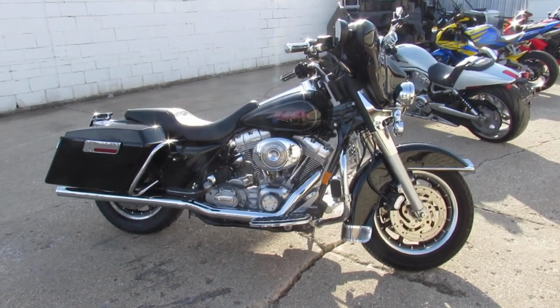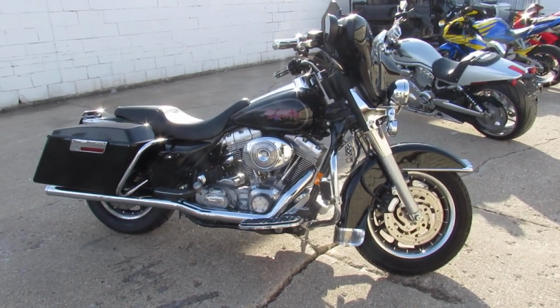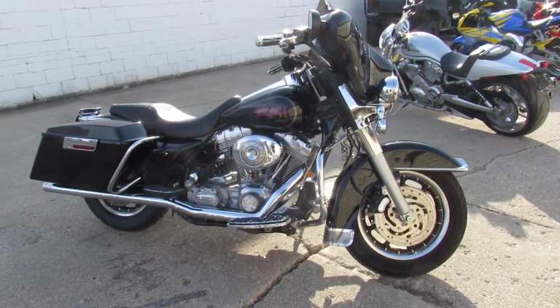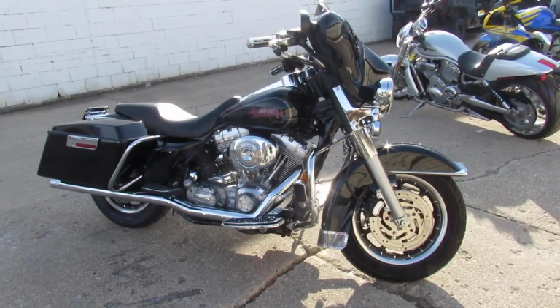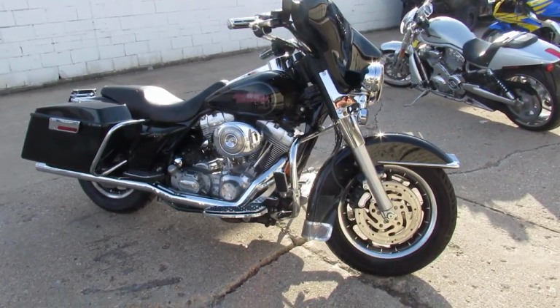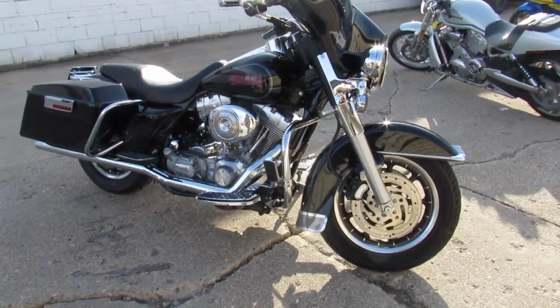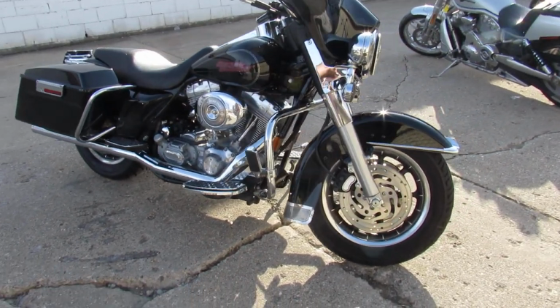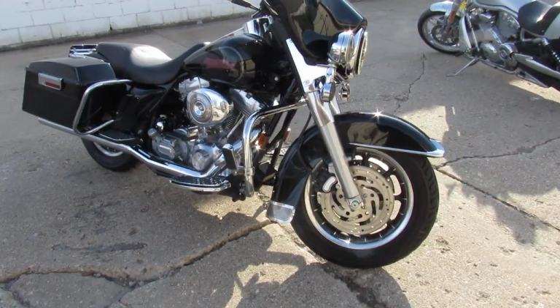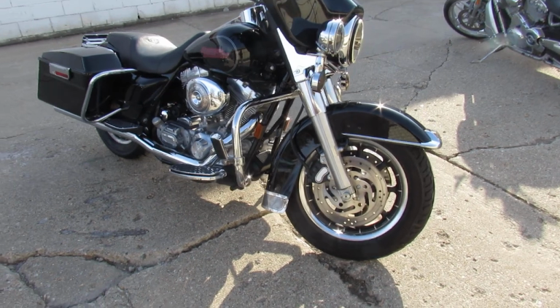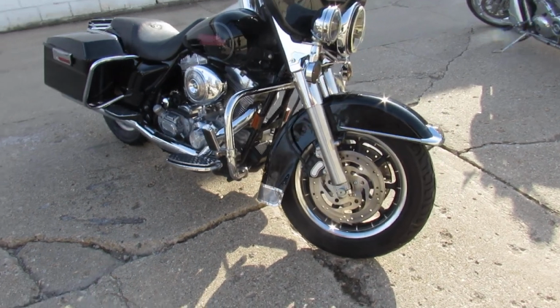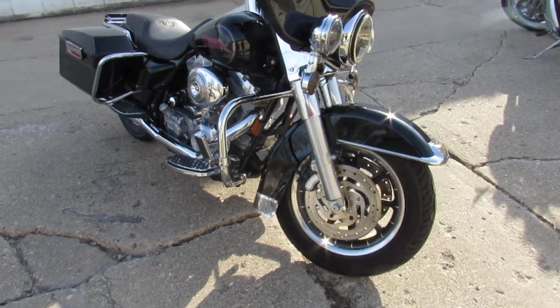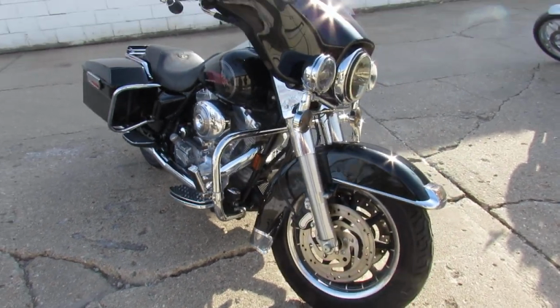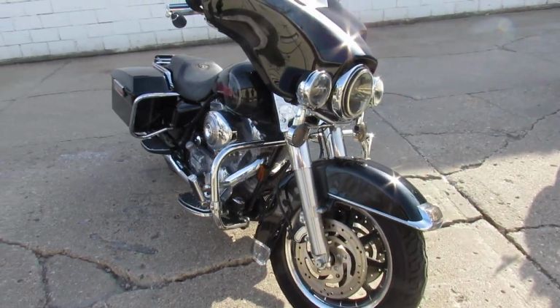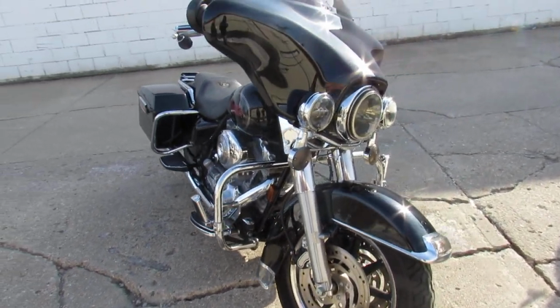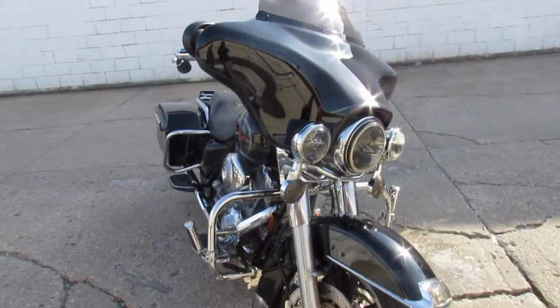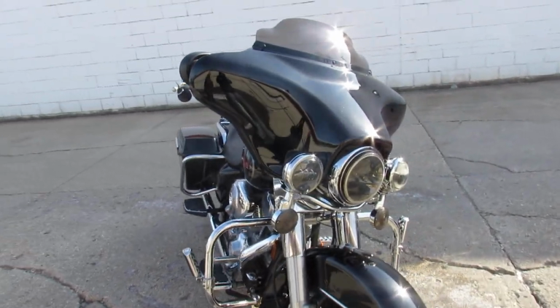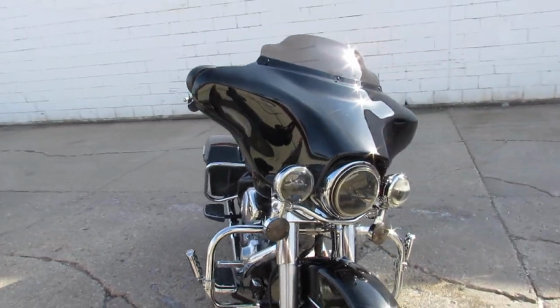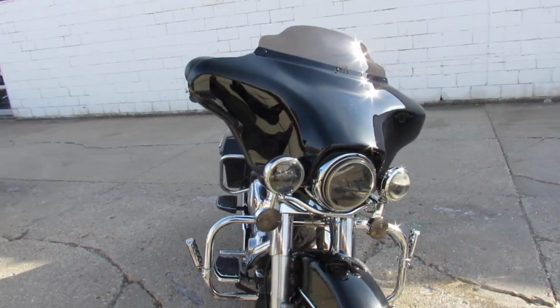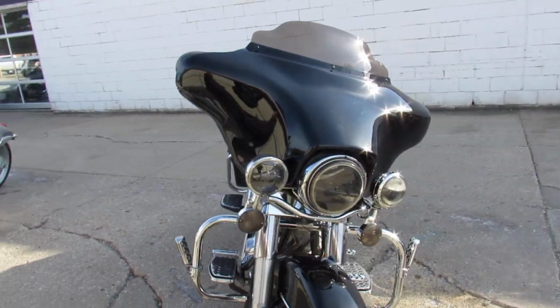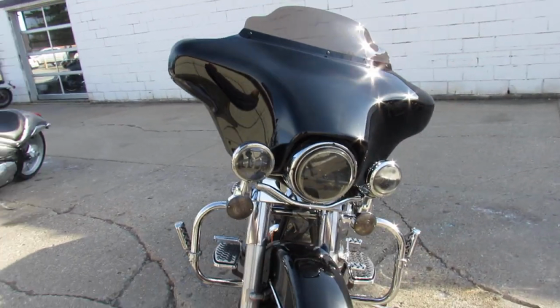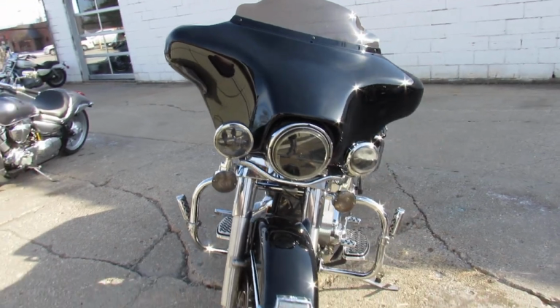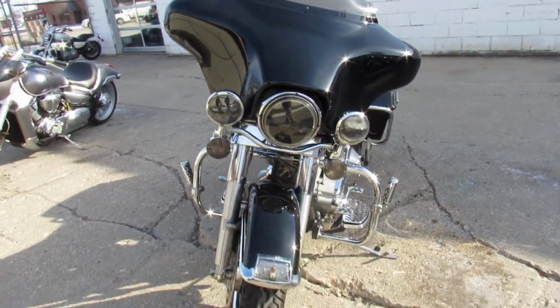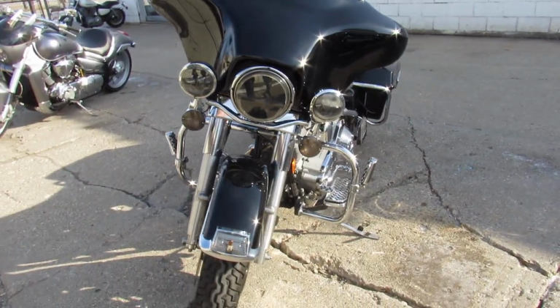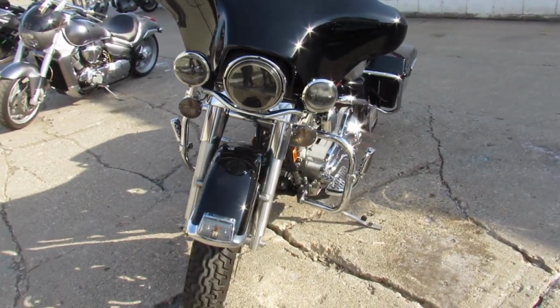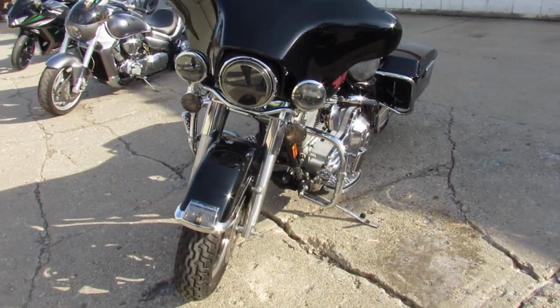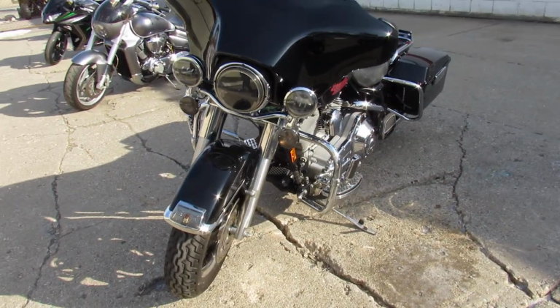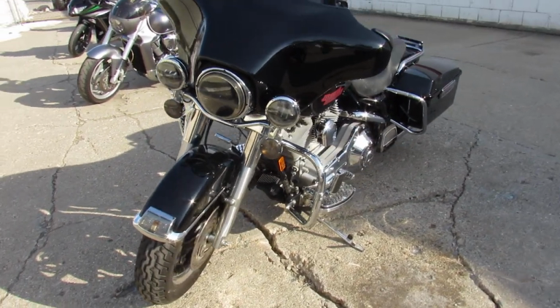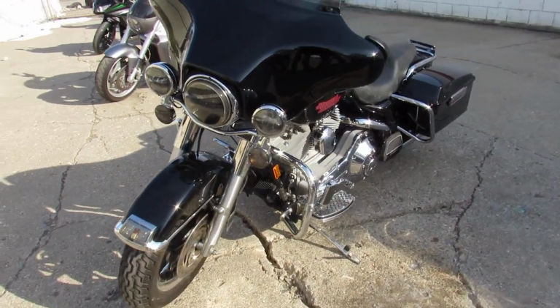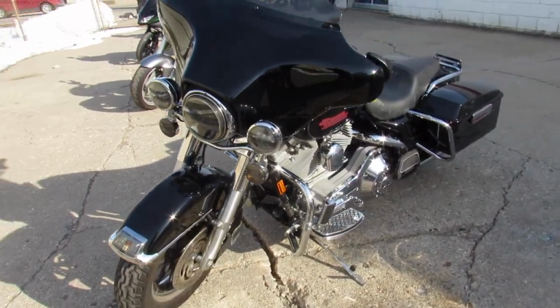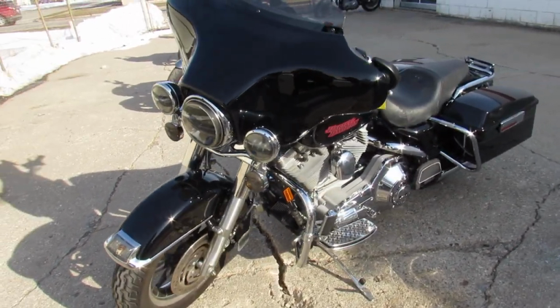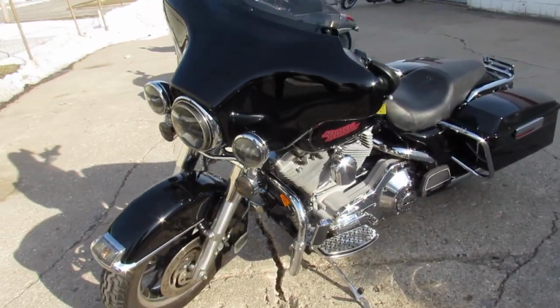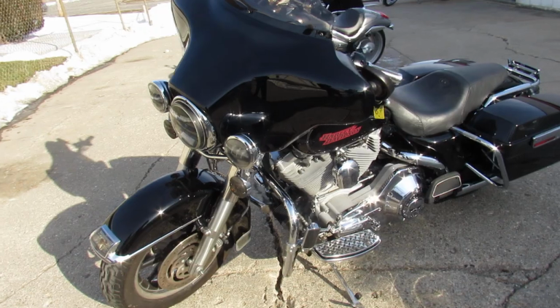Hey guys, approvalpowersports.com here doing some videos on the used Harley Davidsons. Today I'm going to show you the 2006 Electroglide for sale. It's in gloss black with tons of chrome, Vance and Hines hole shot exhaust, really brings this Harley to life.